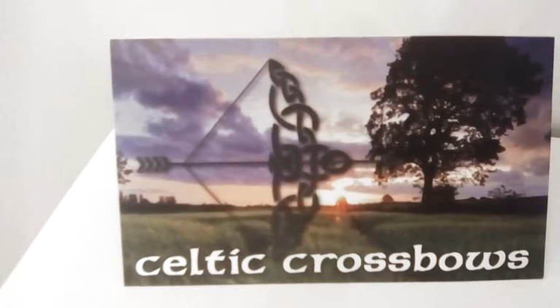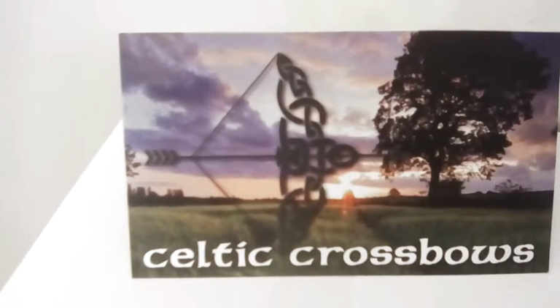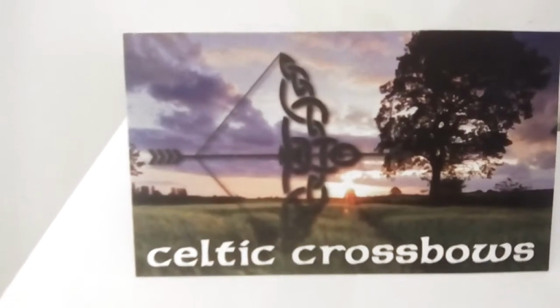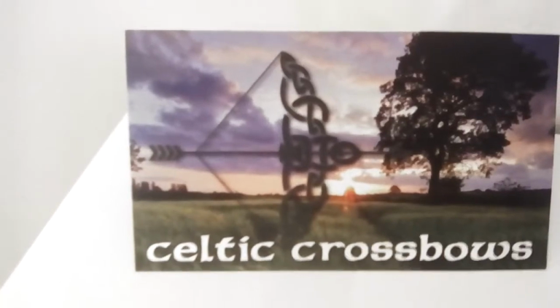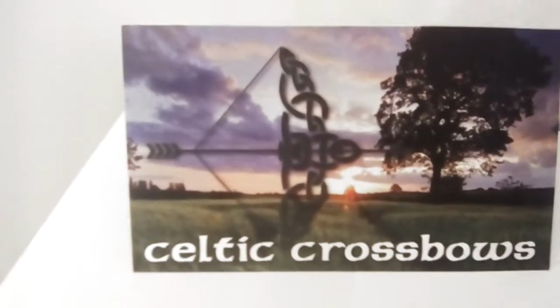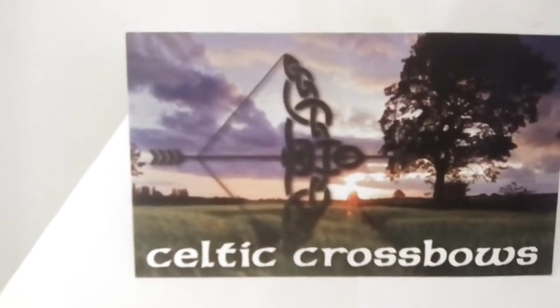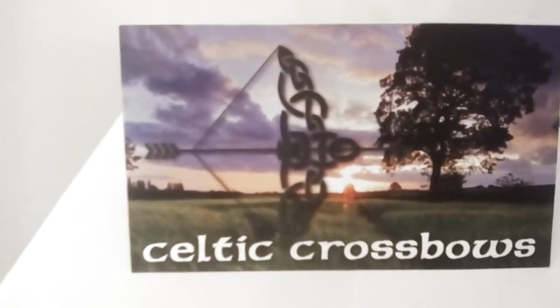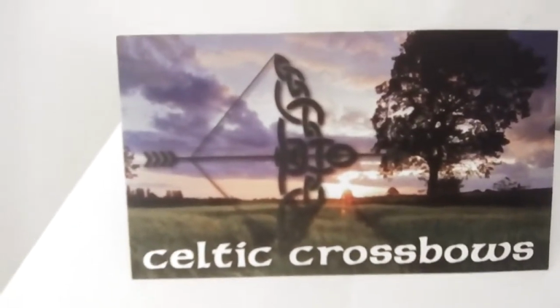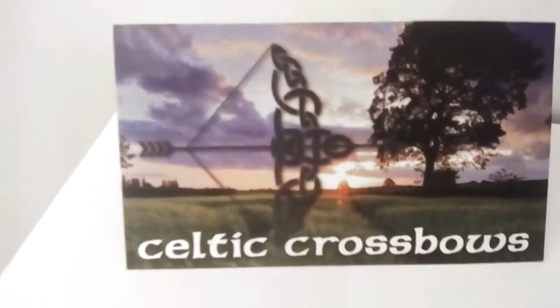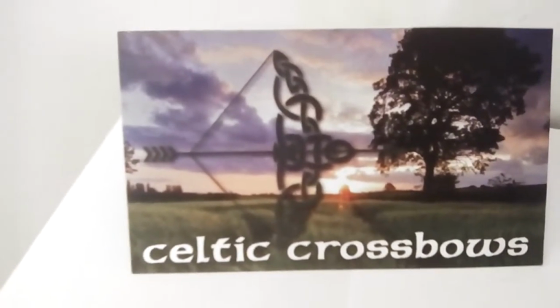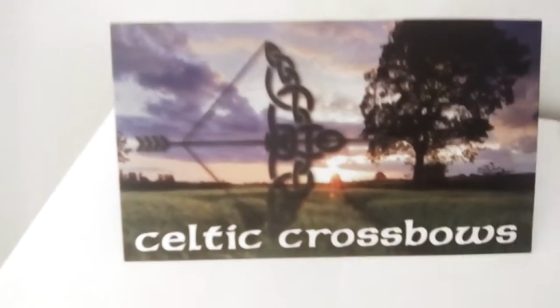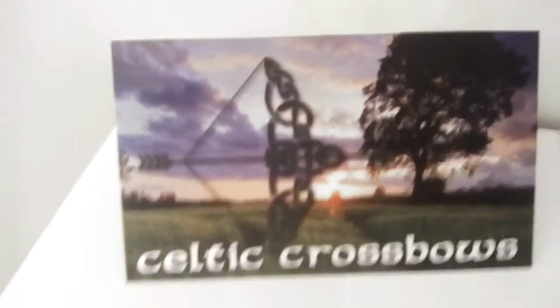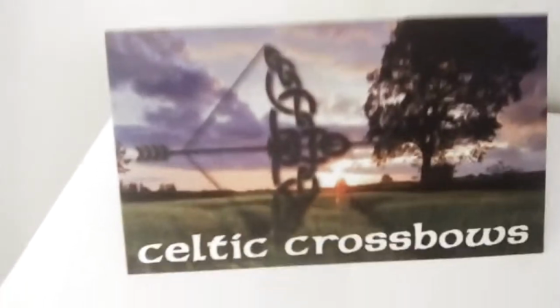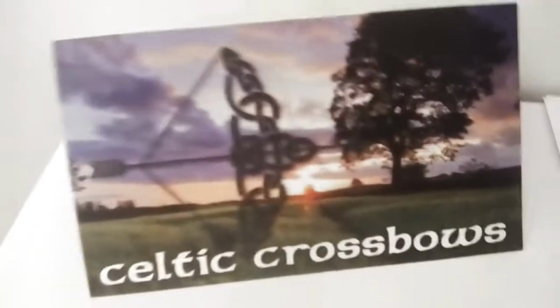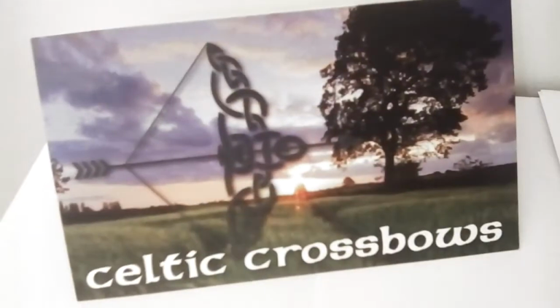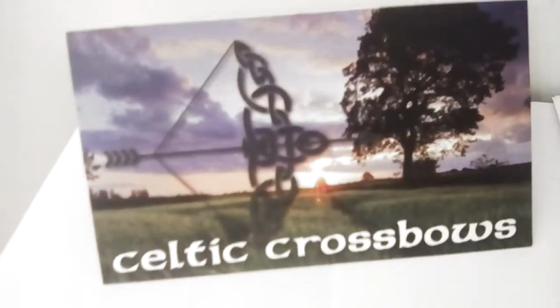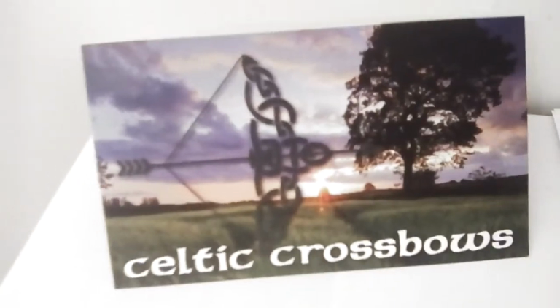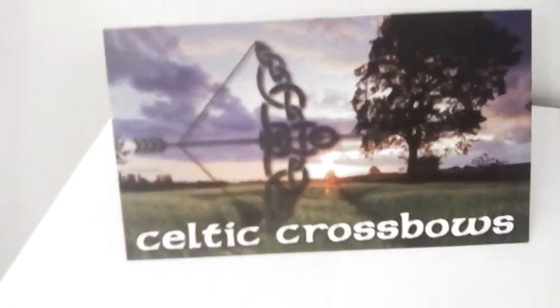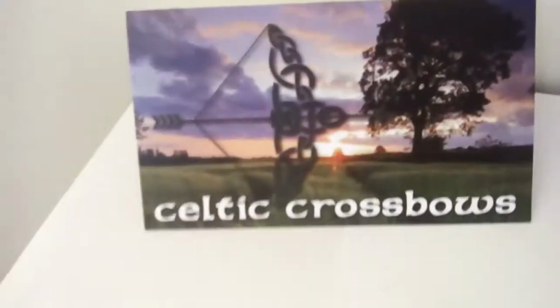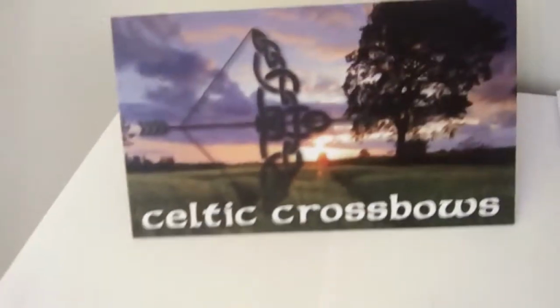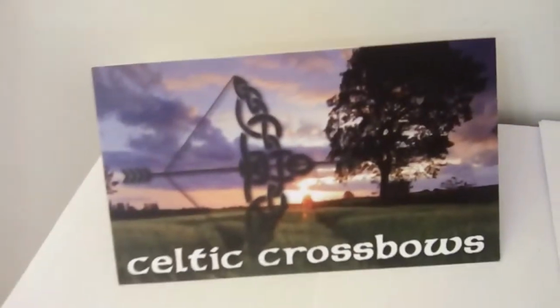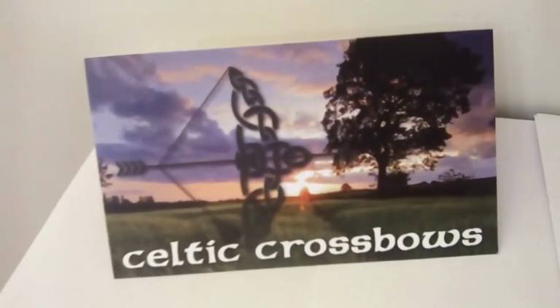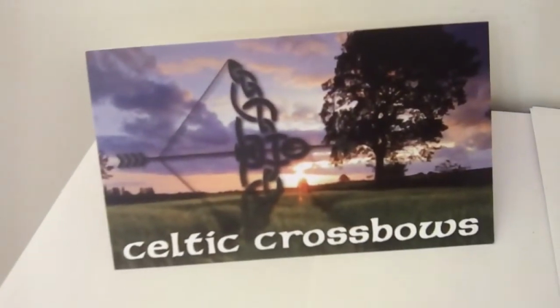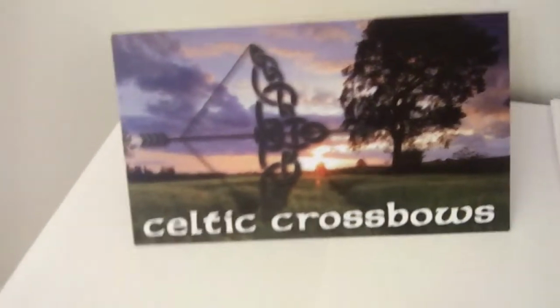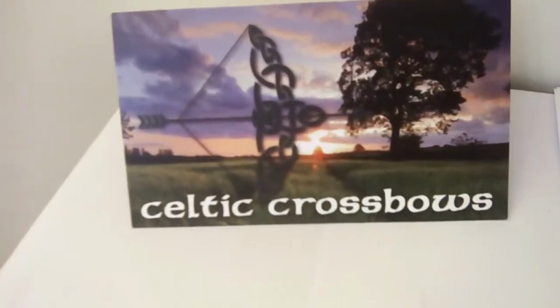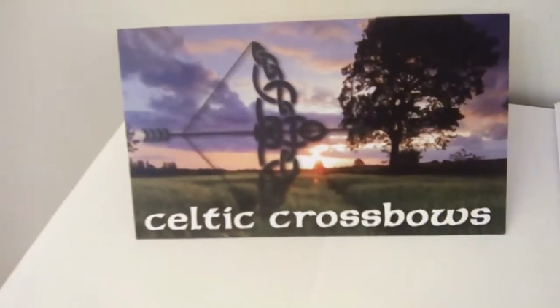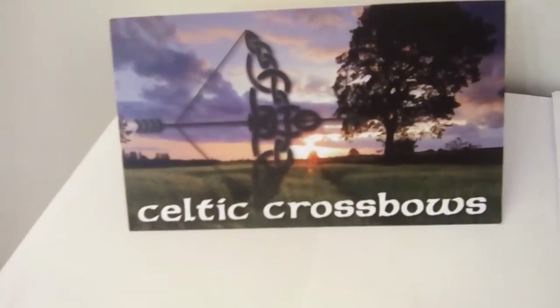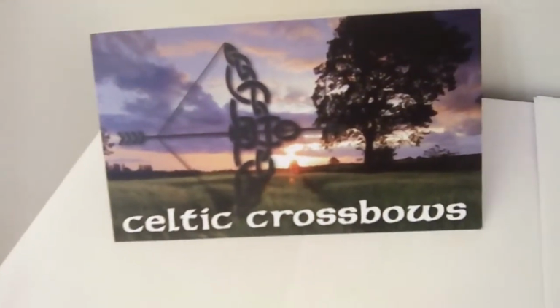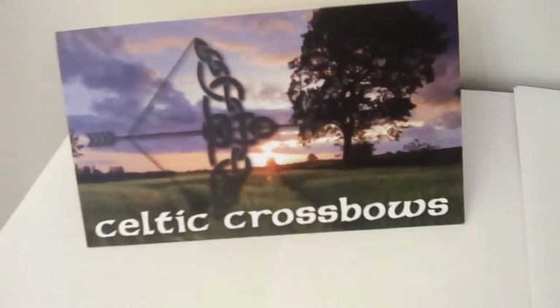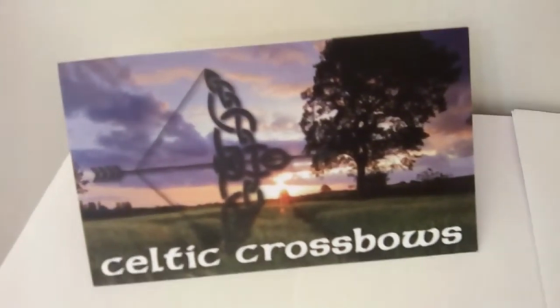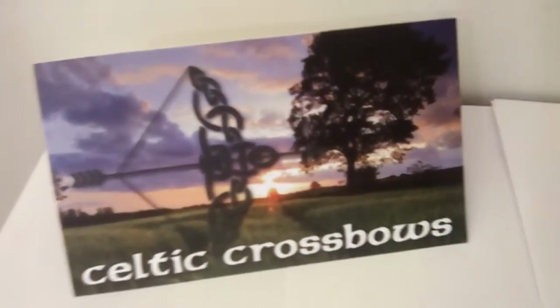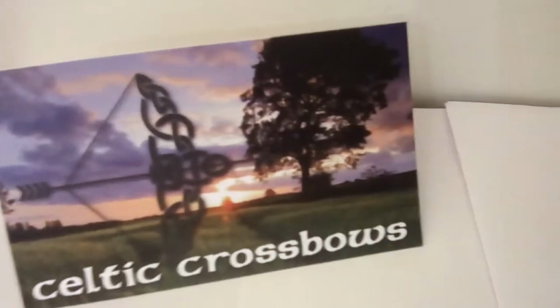Hi guys, Mark here from Celtic Crossbows. We've had a request from some of my friends to do a review of some of these new Chinese slingshots coming out, or catapults as you see in the UK.